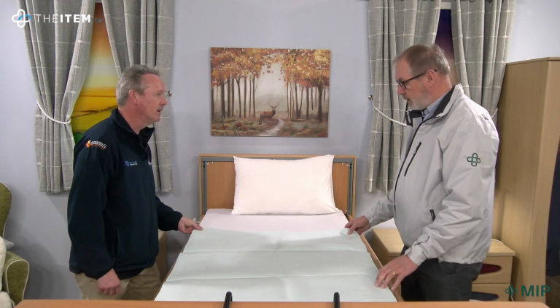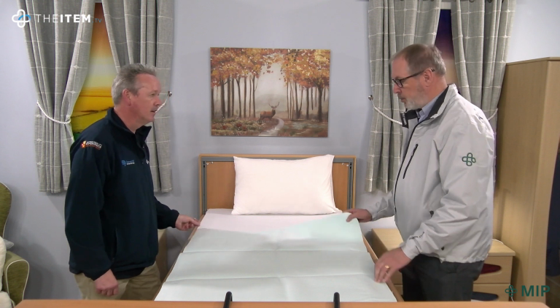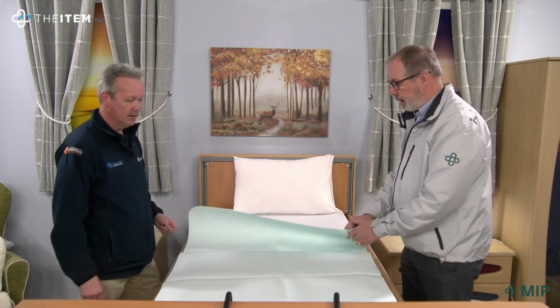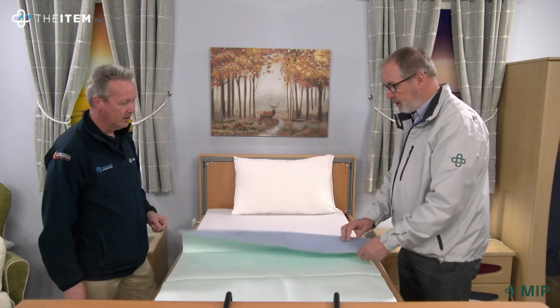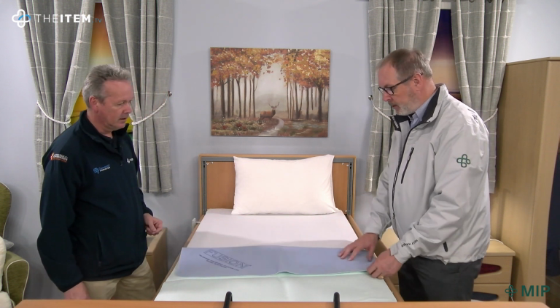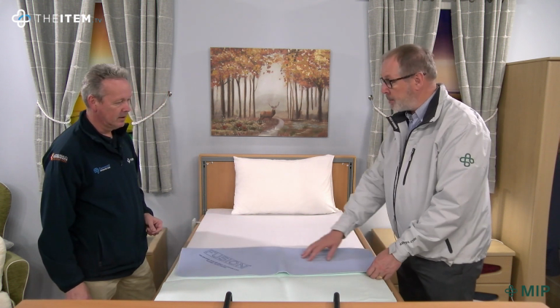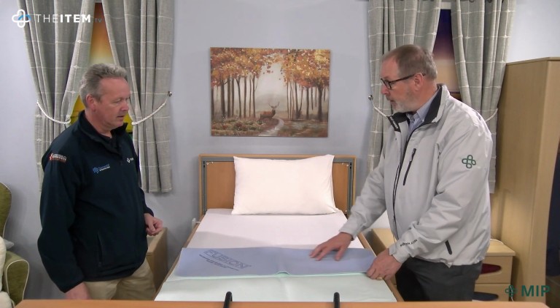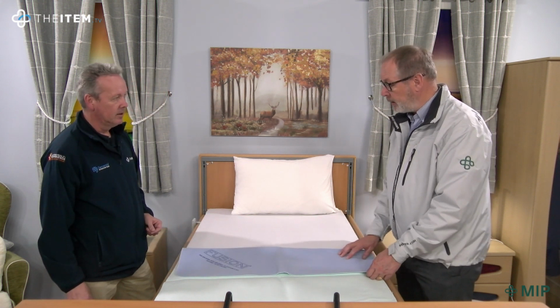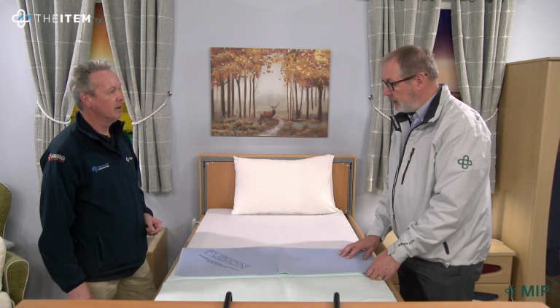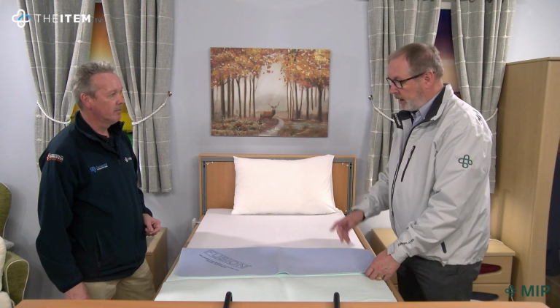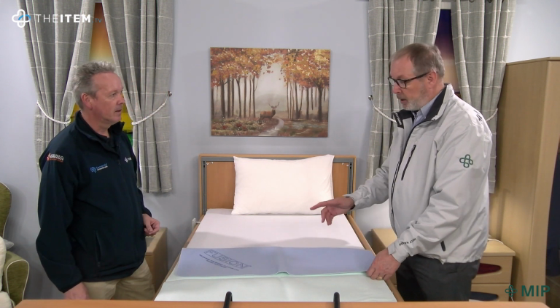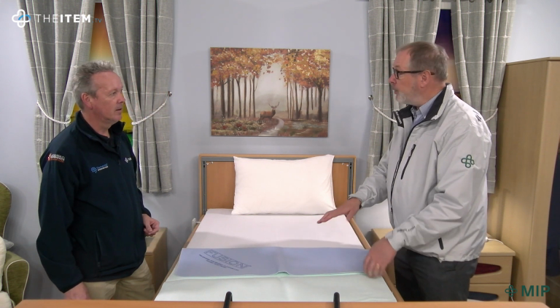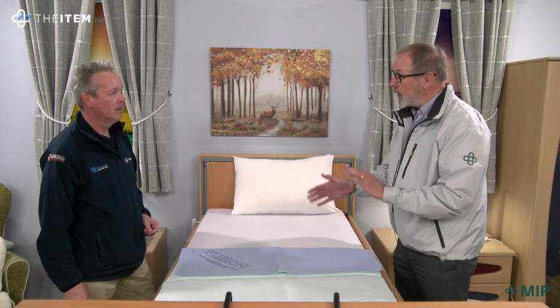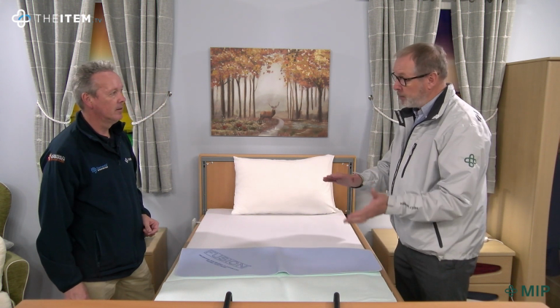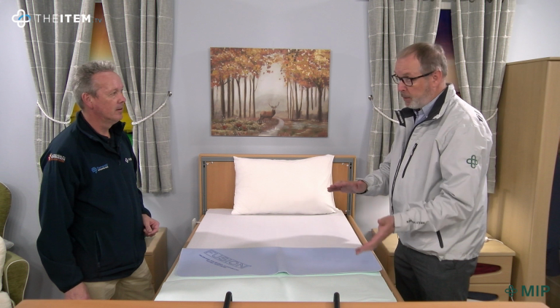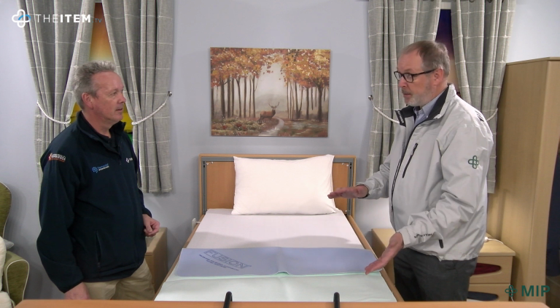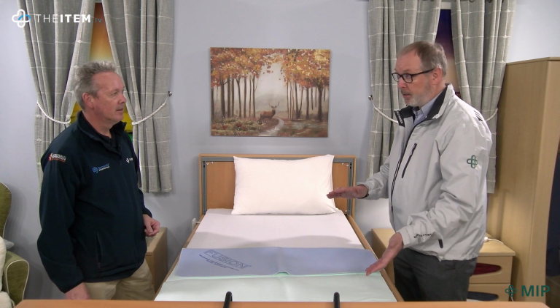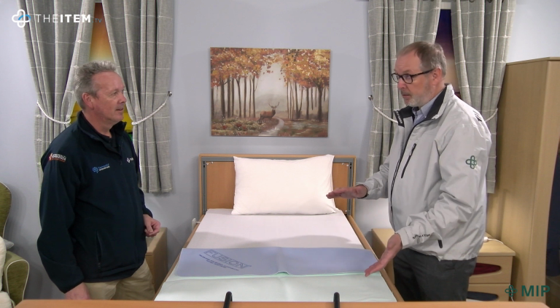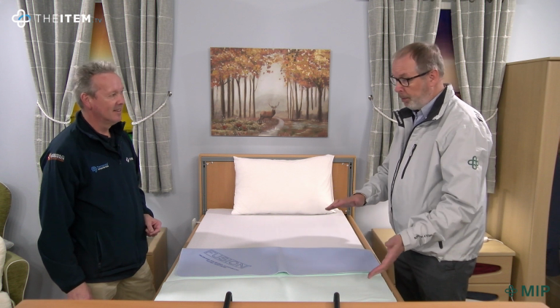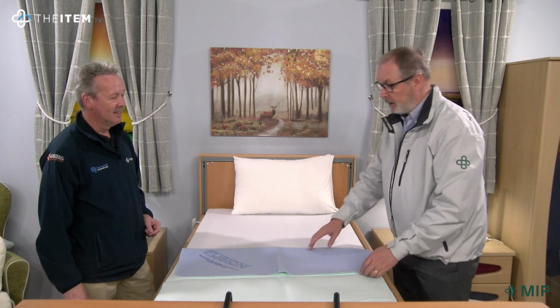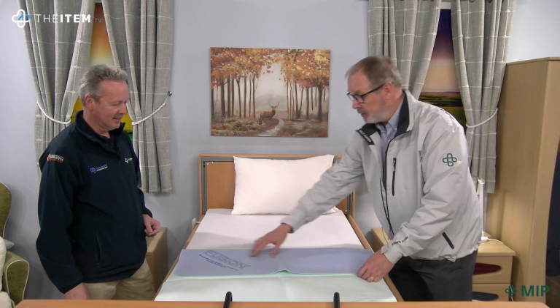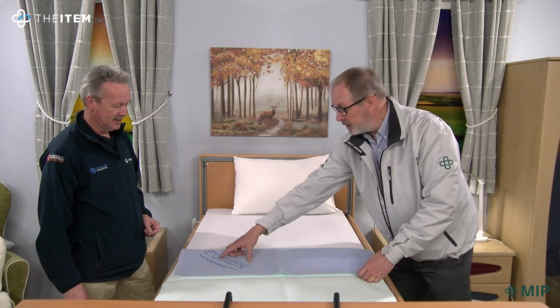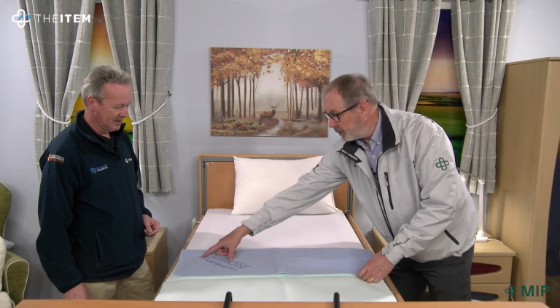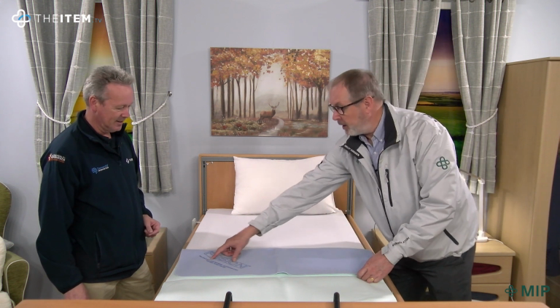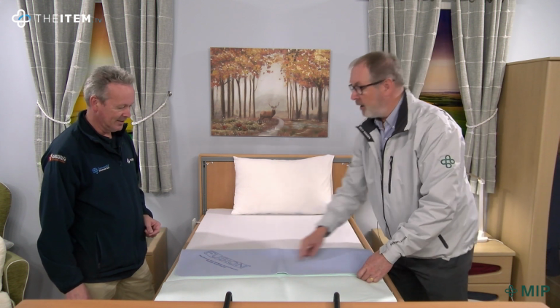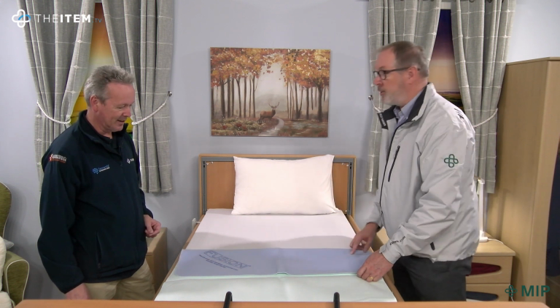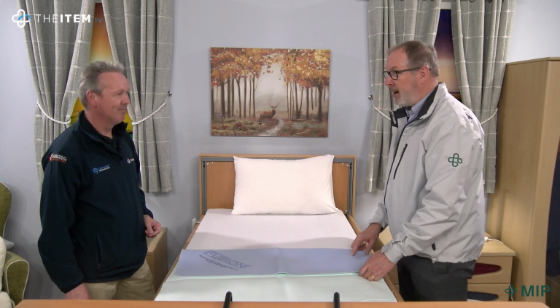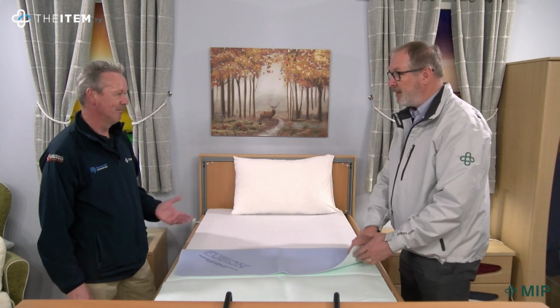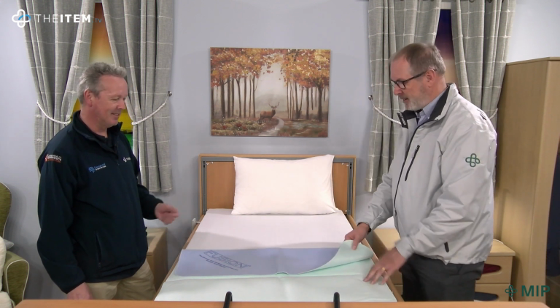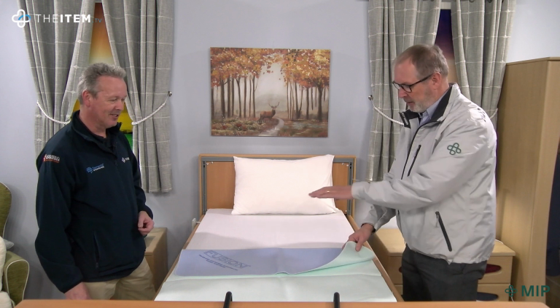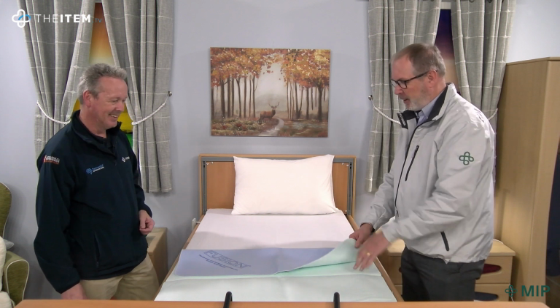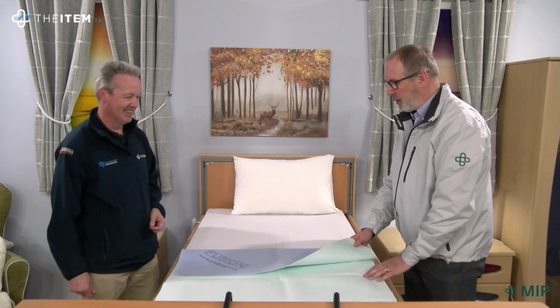The backing layer is always the barrier layer, so it is water resistant. You can't get confused about which way to put it down, because it actually tells you 'this side down' where the logo is. Easy instructions.